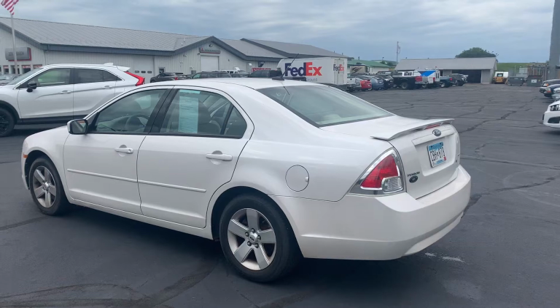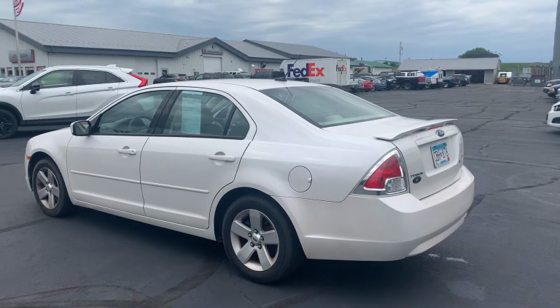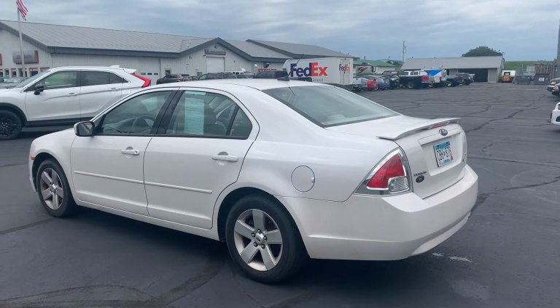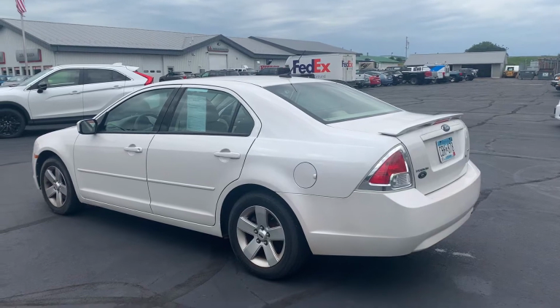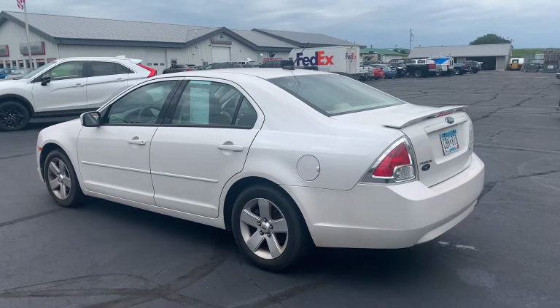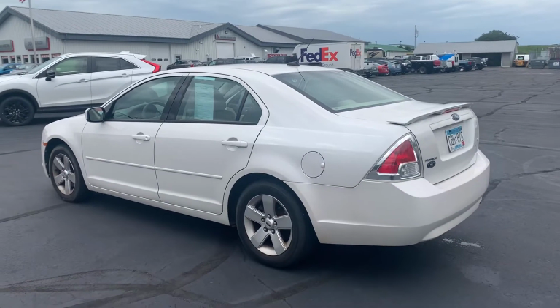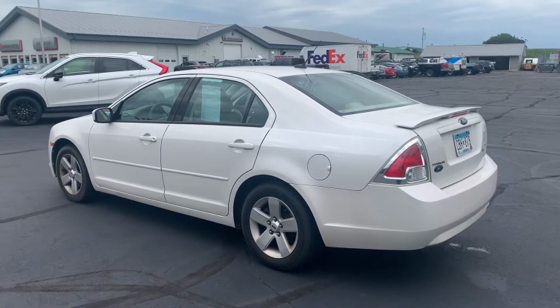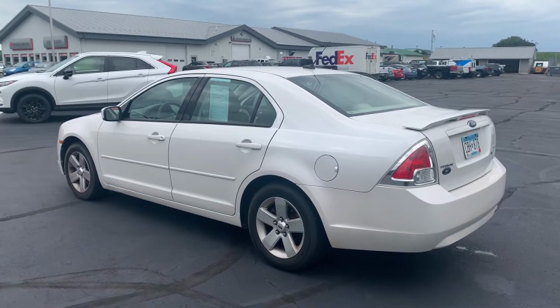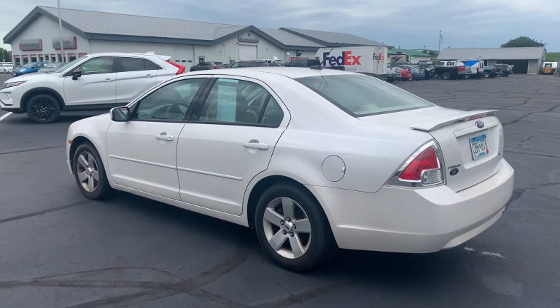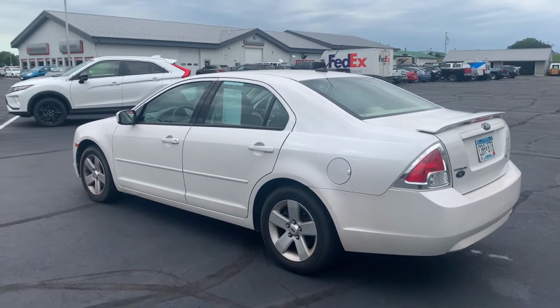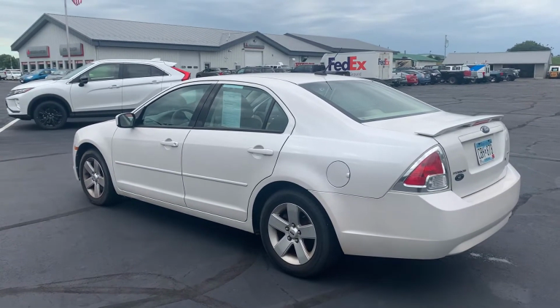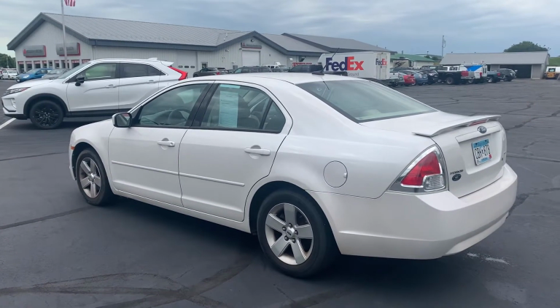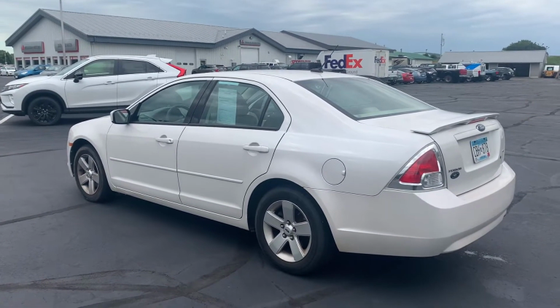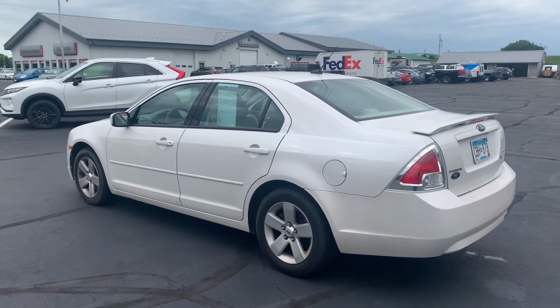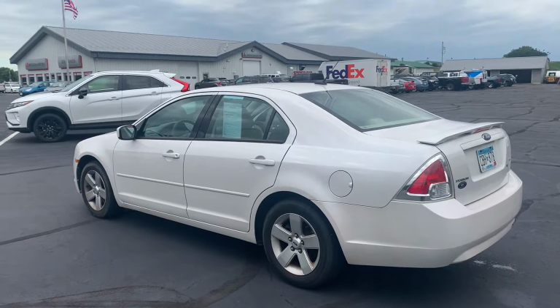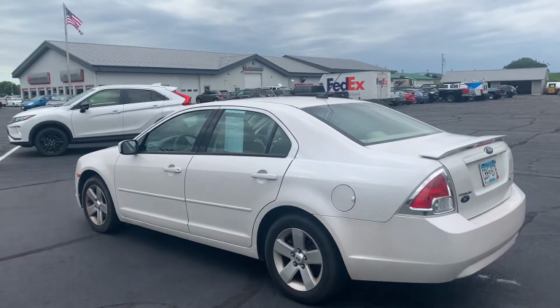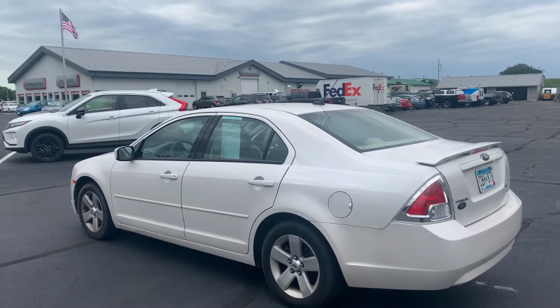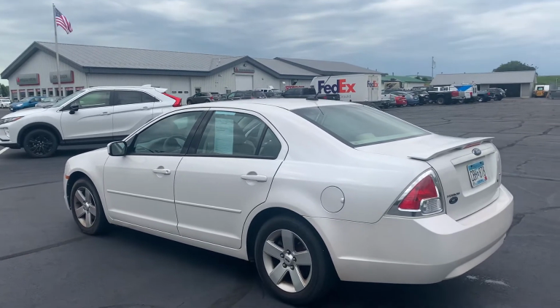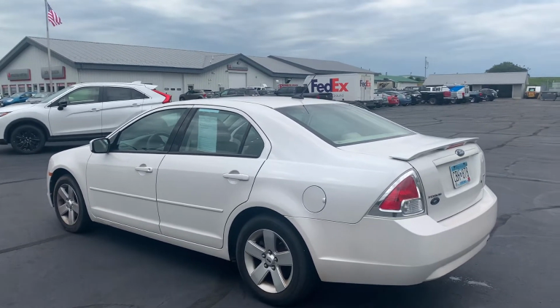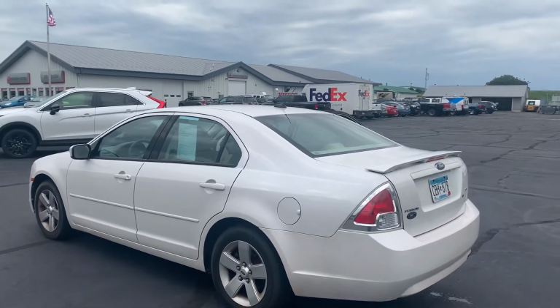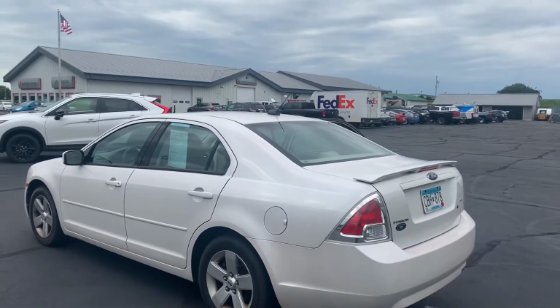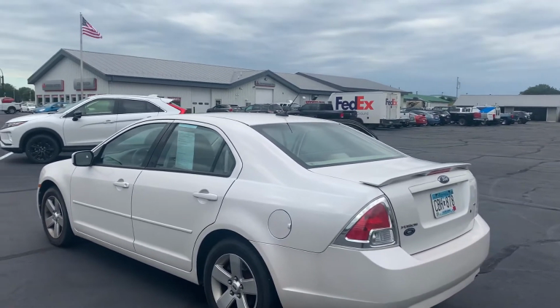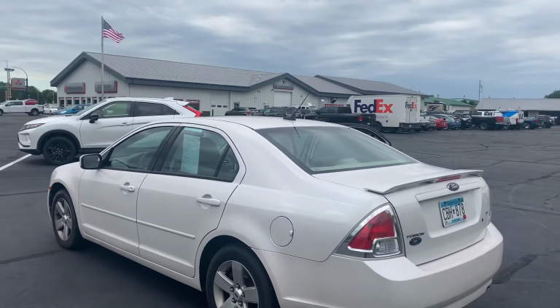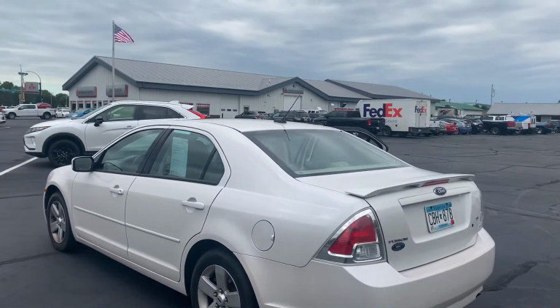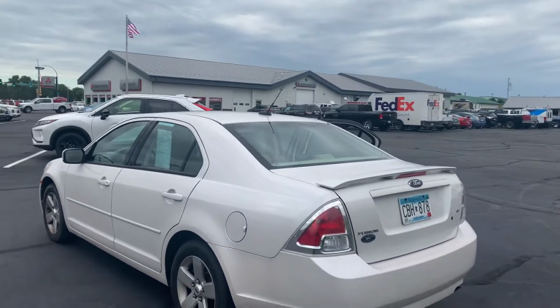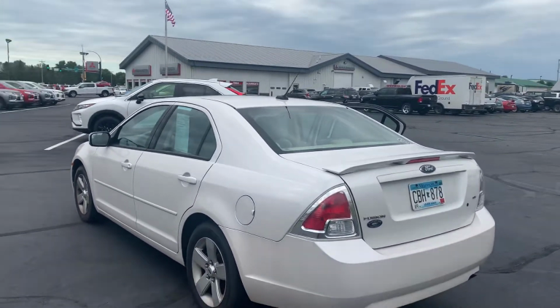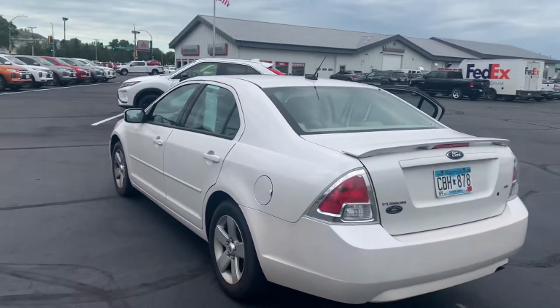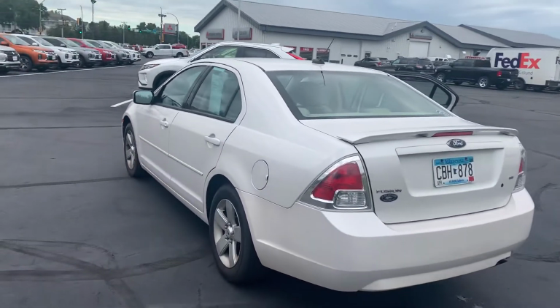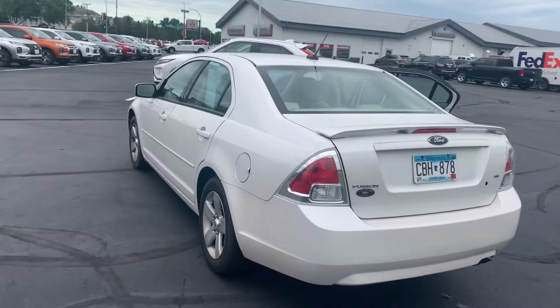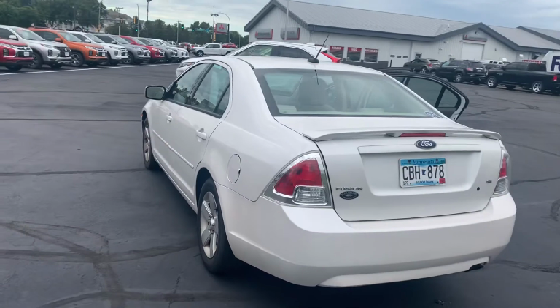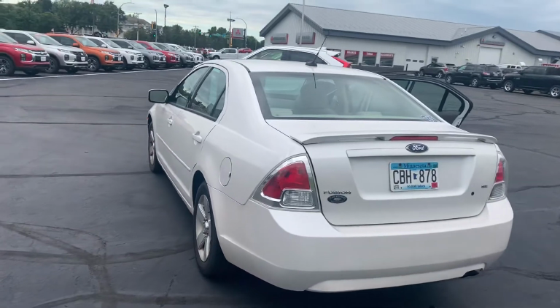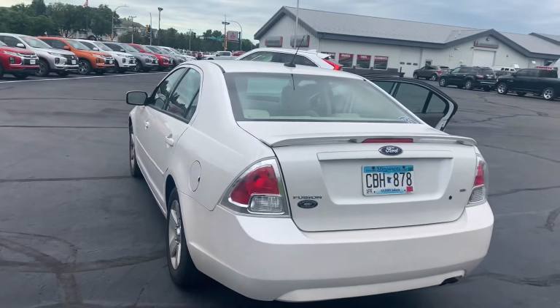Hey Melissa, Mitch here with Don Robinson. I just want to show you this Ford Fusion you're looking at. I actually took this in on trade from really good friends of mine, so I know the vehicle very, very well.